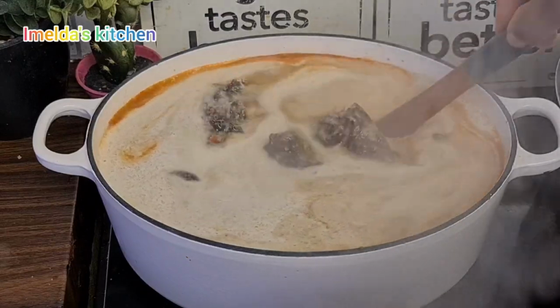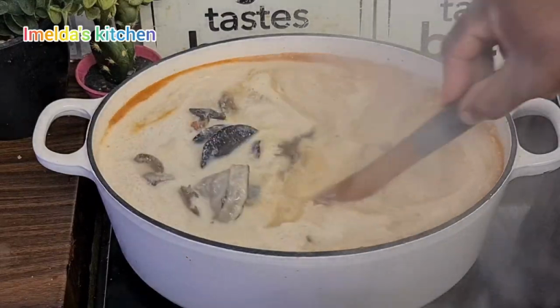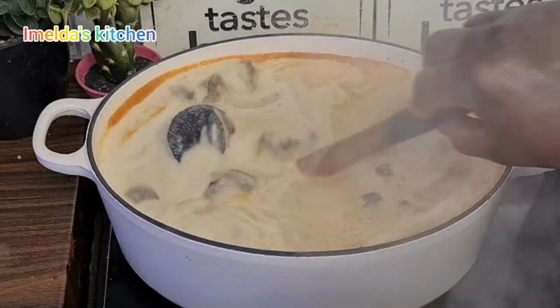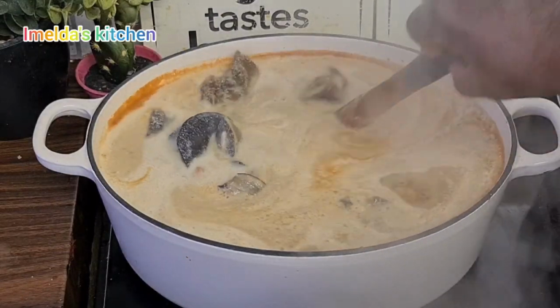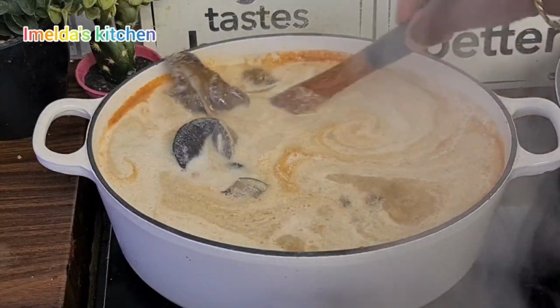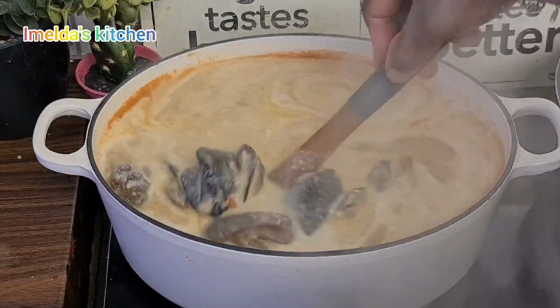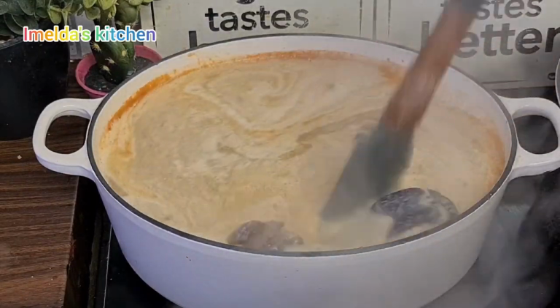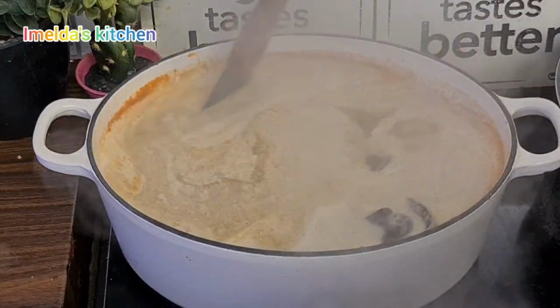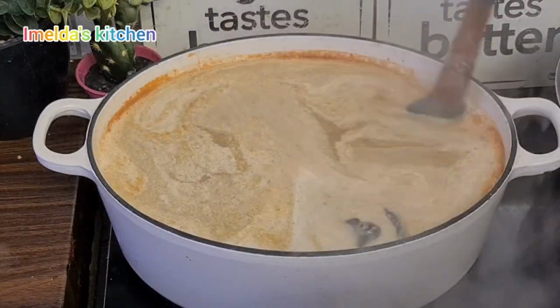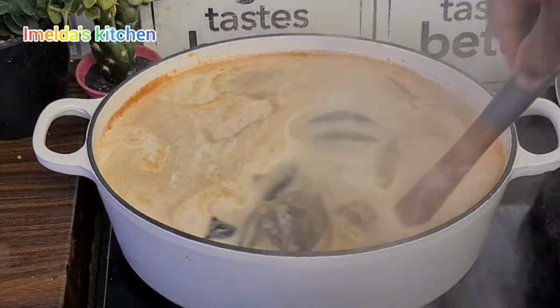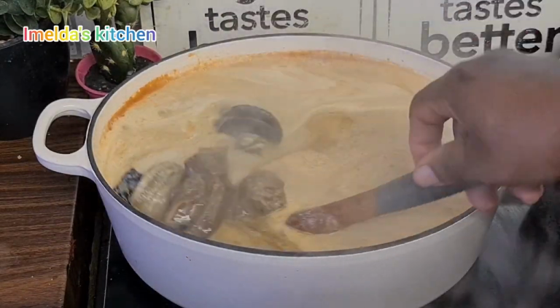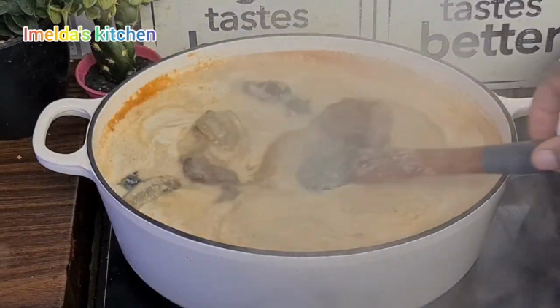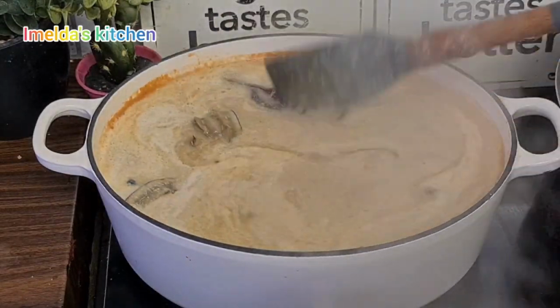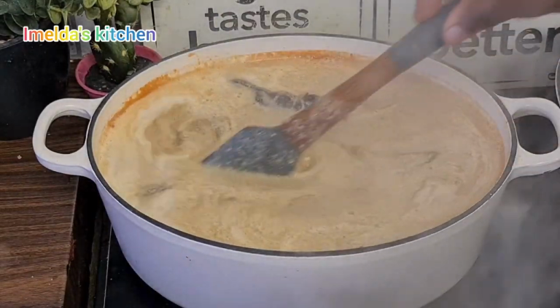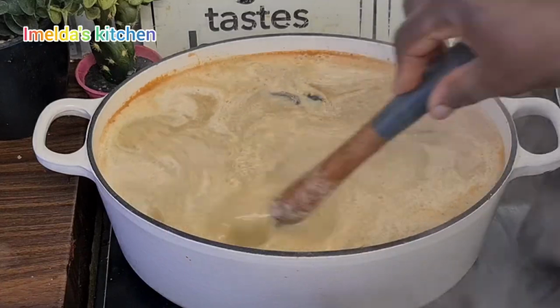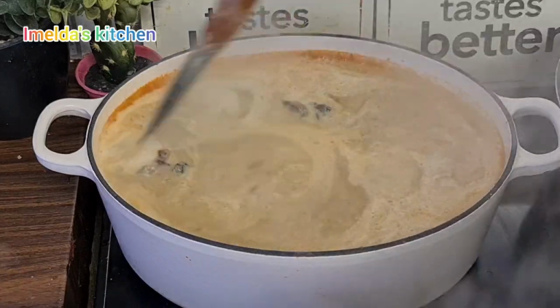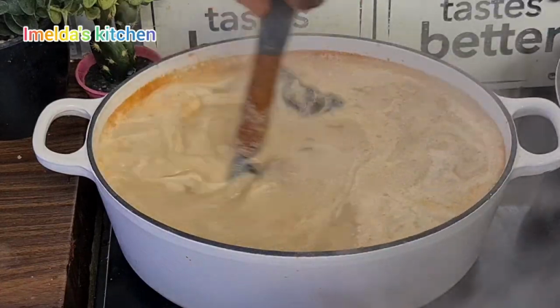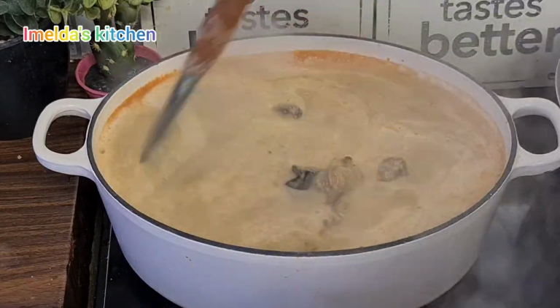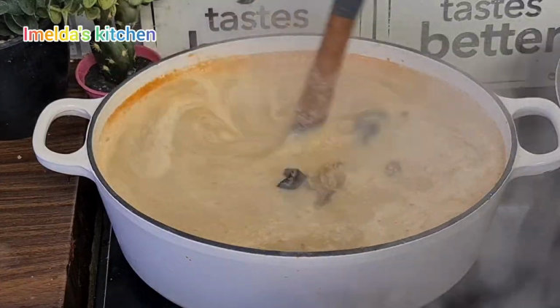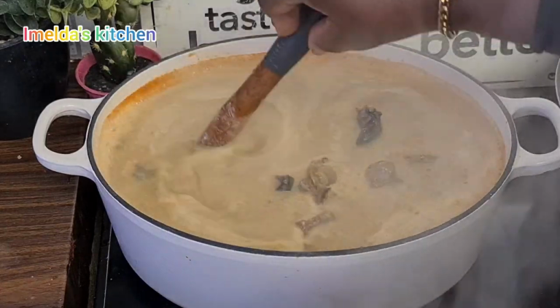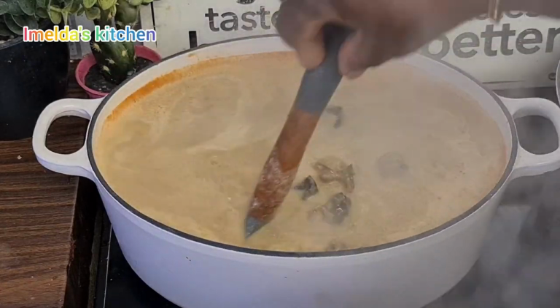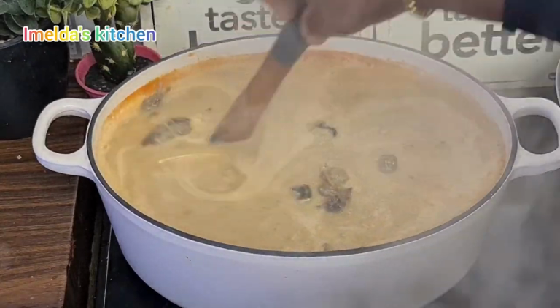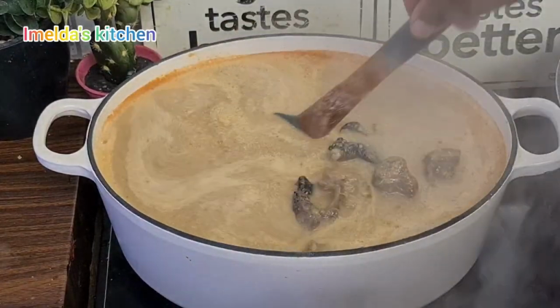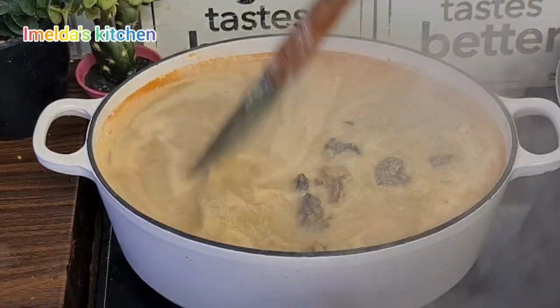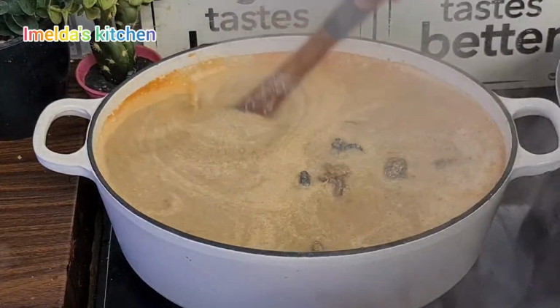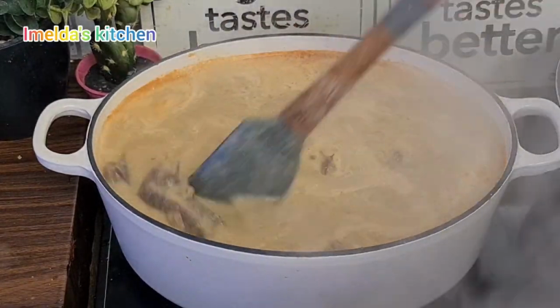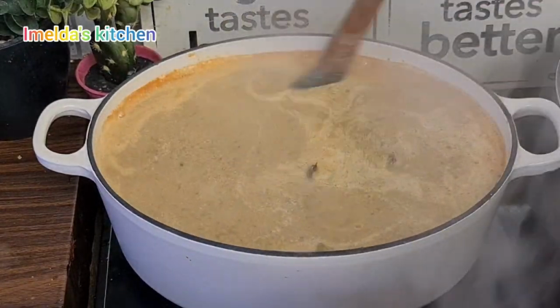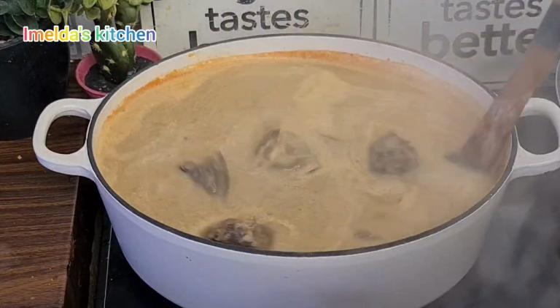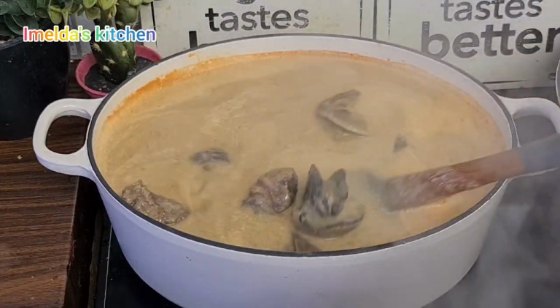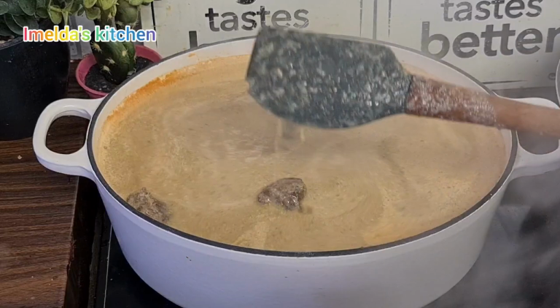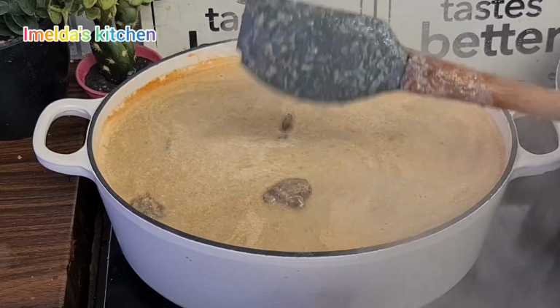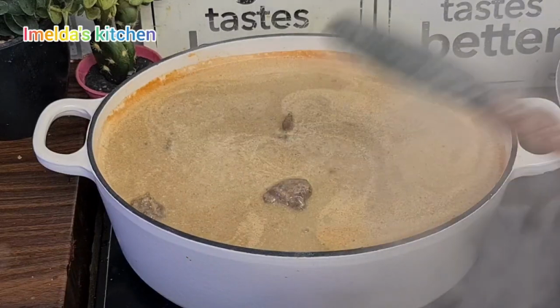That's the juice I got from the boiled melon seed. I added everything then stirred very nicely and it was doing fantastically well. I'll add a little bit of water then cover it for it to cook properly.